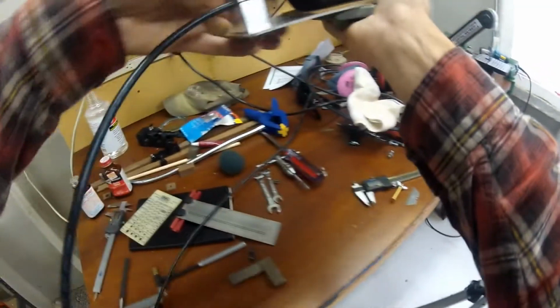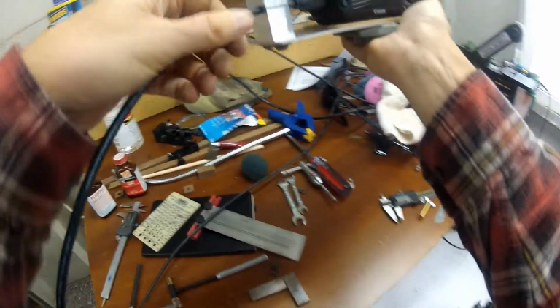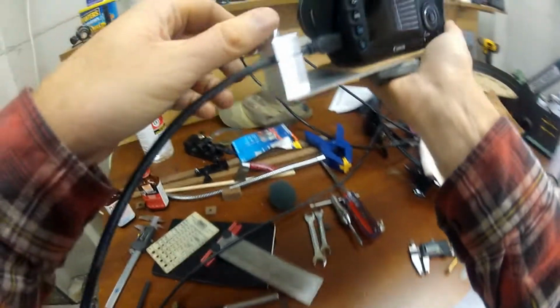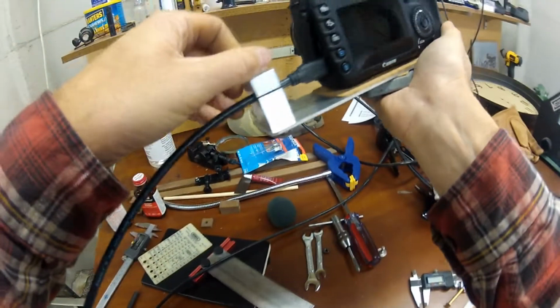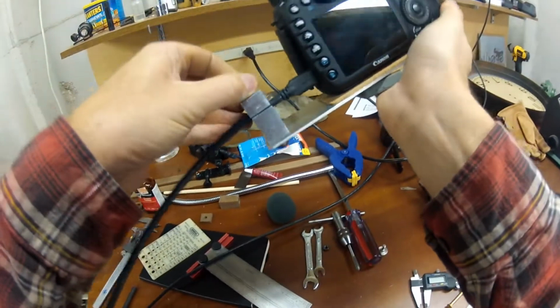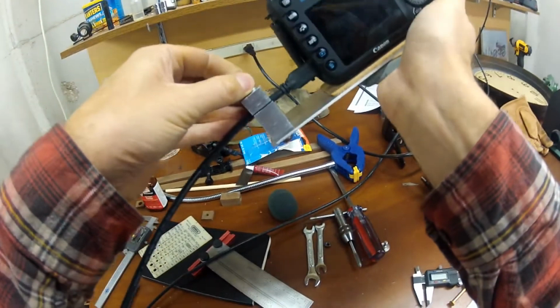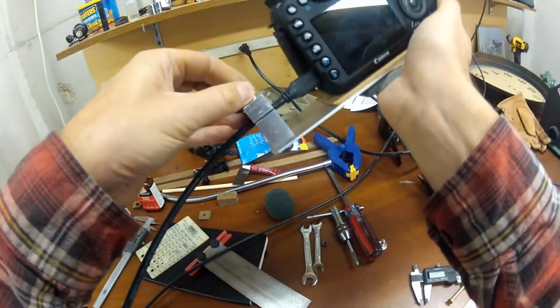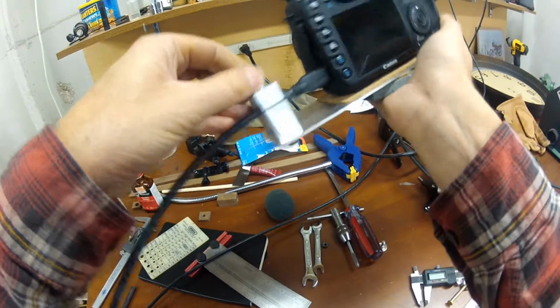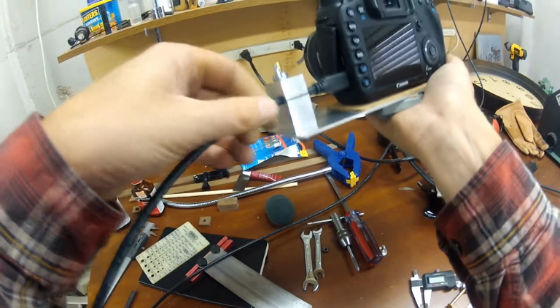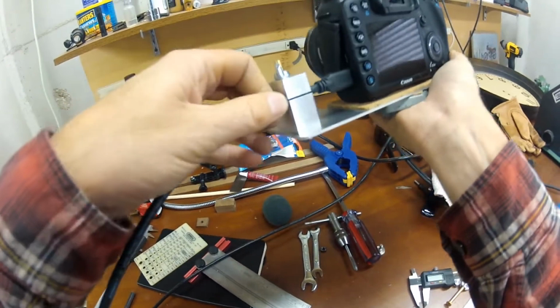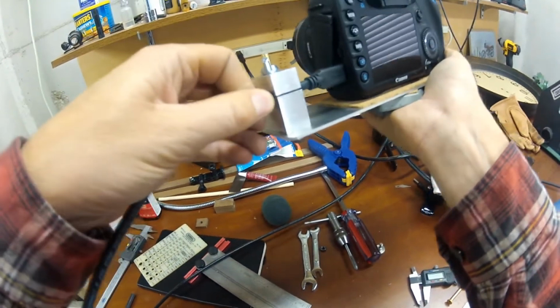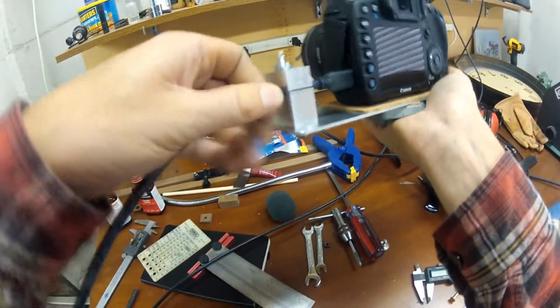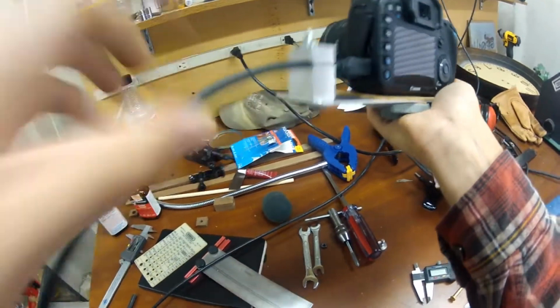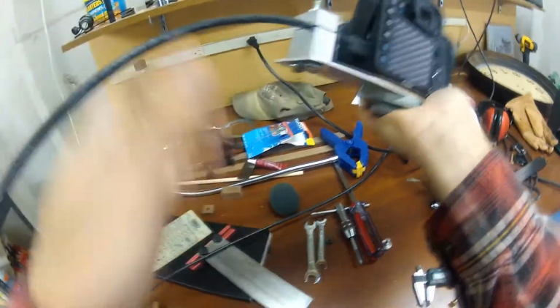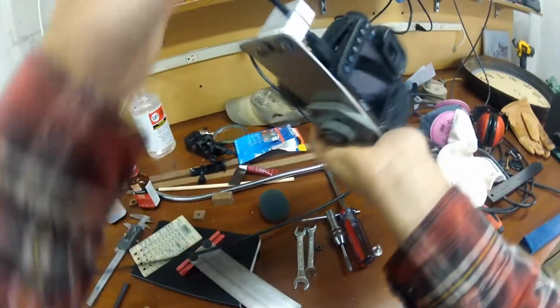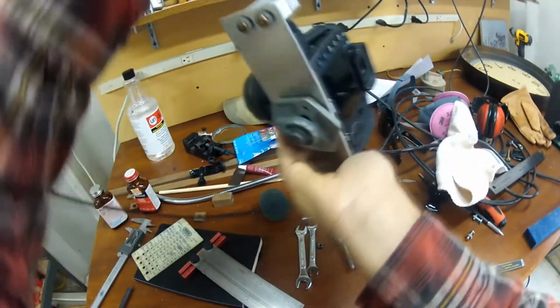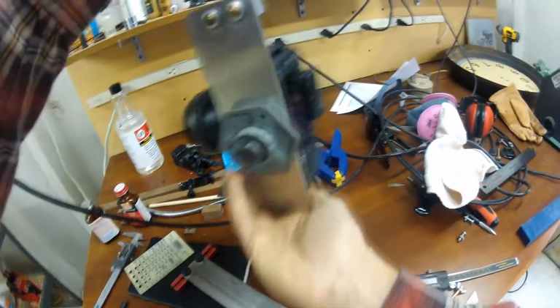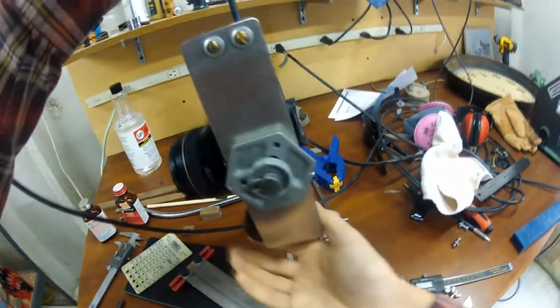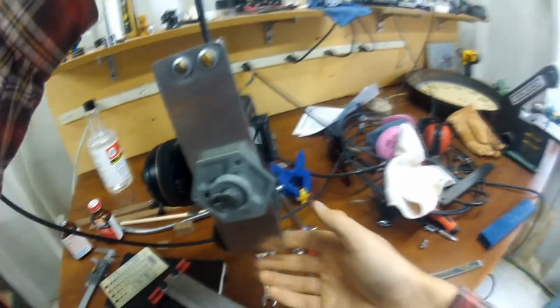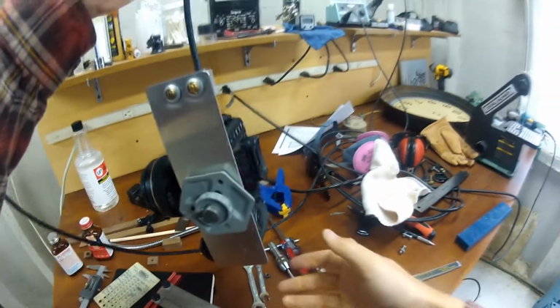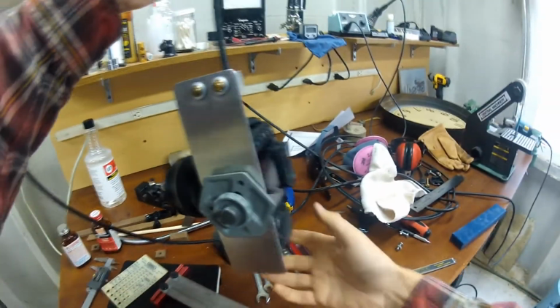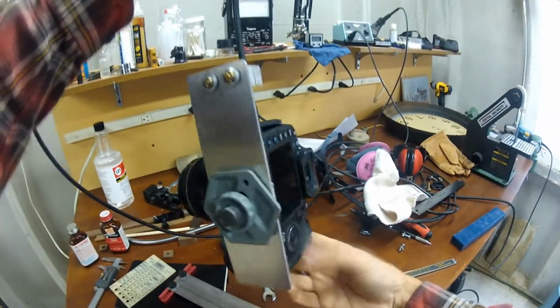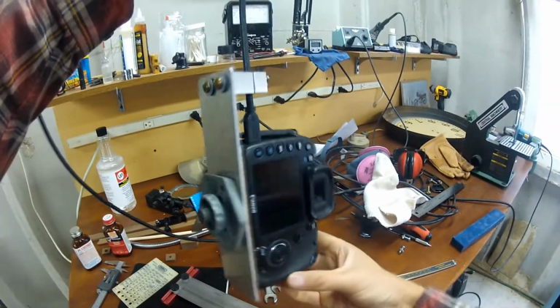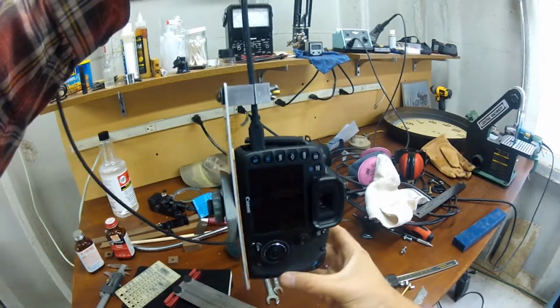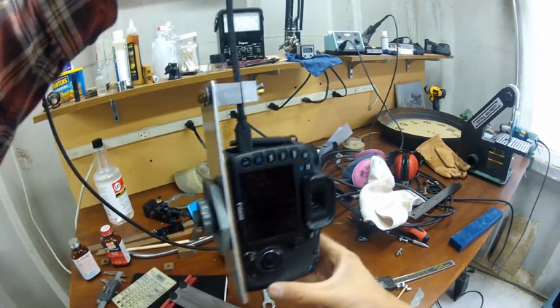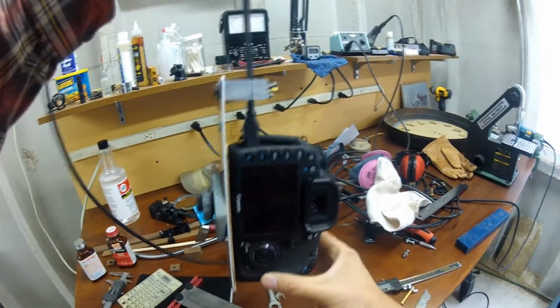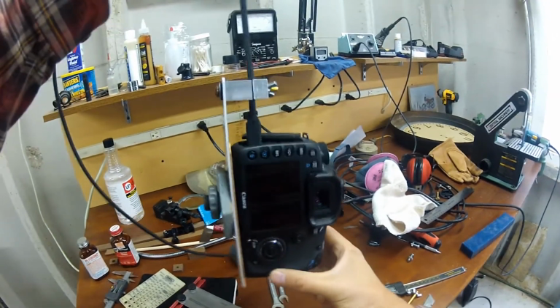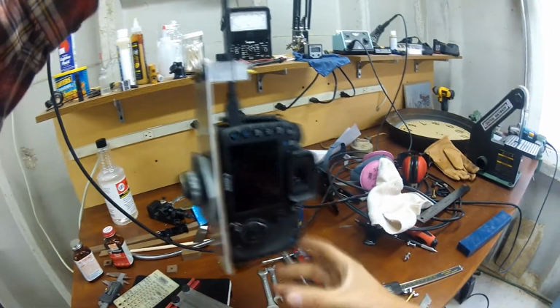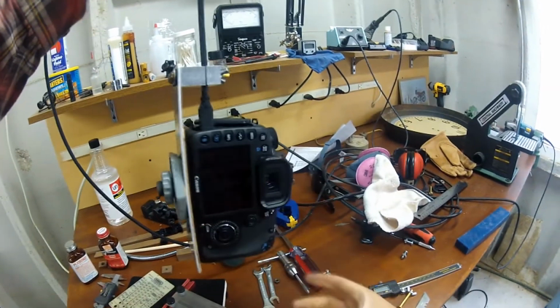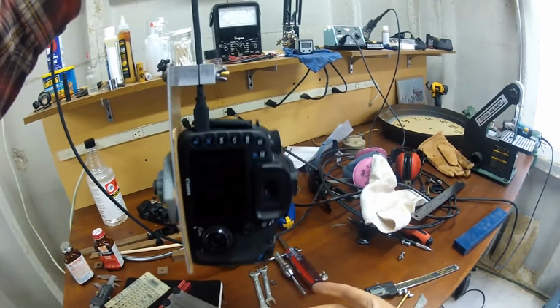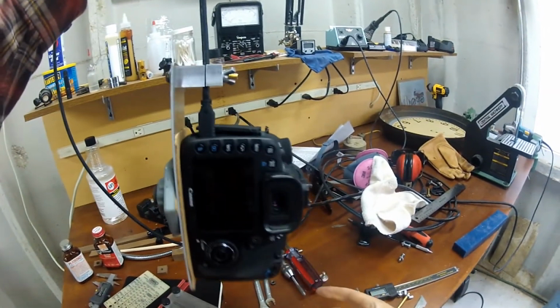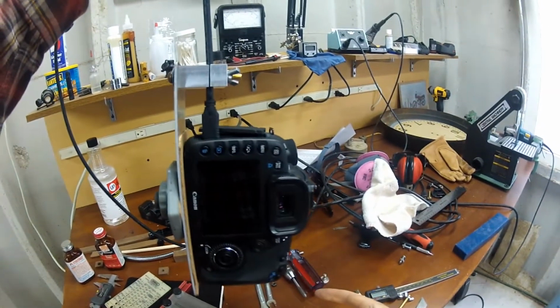The brand name products like to demonstrate their quality by dangling the camera from the cable. Mine passes the test.